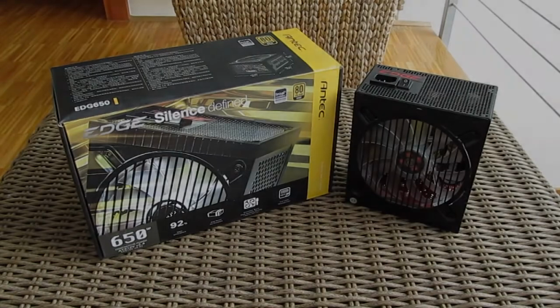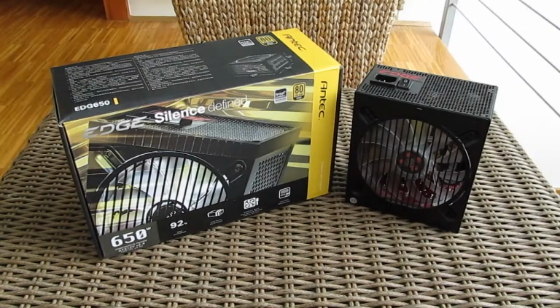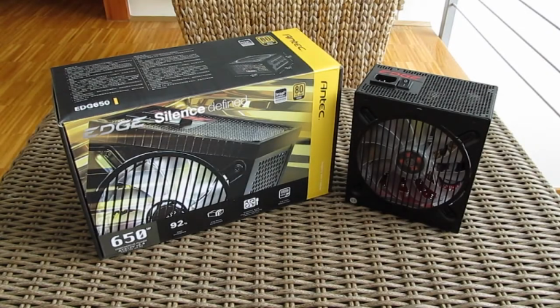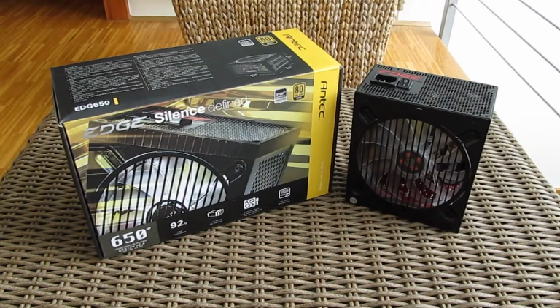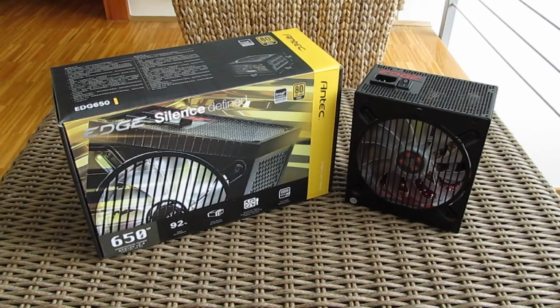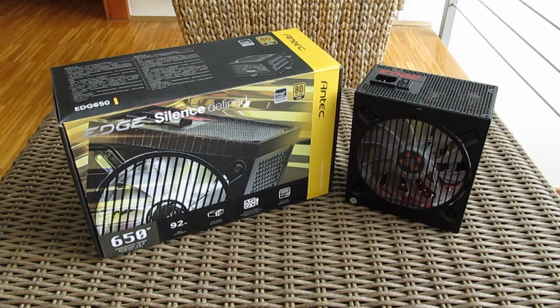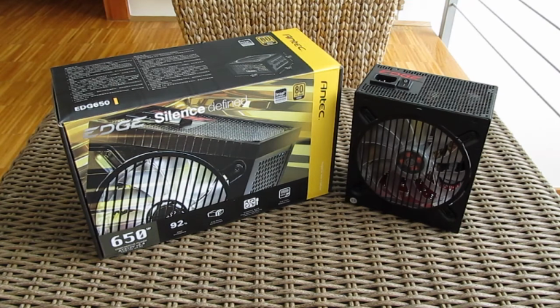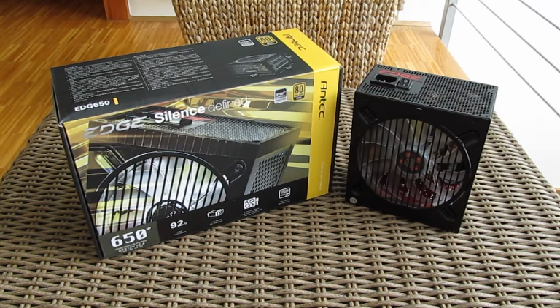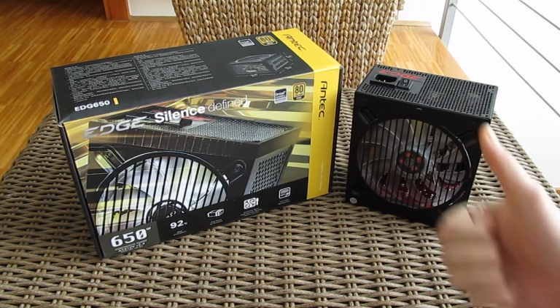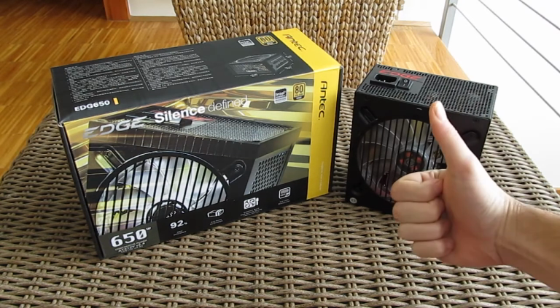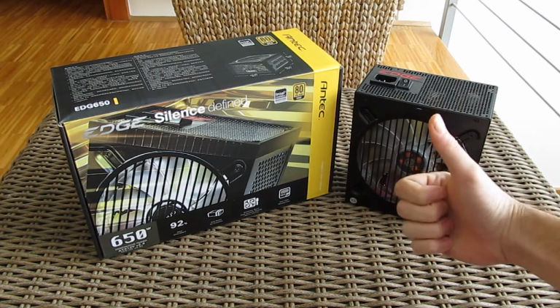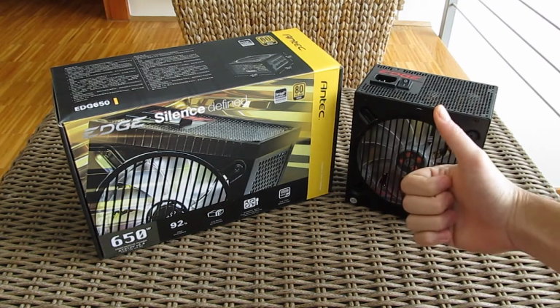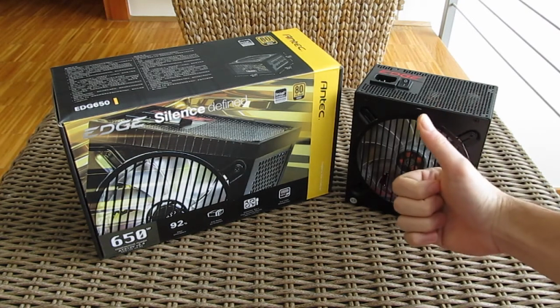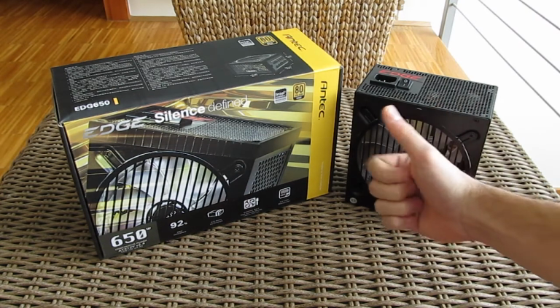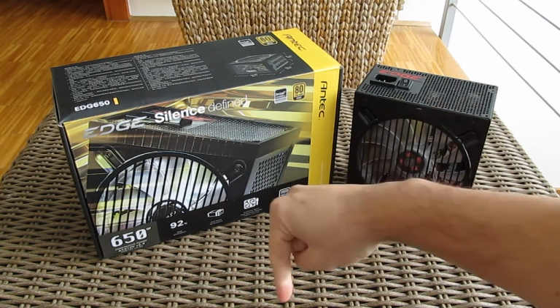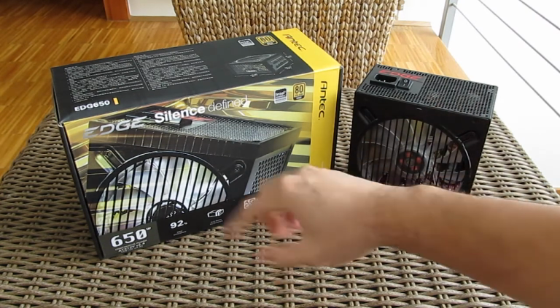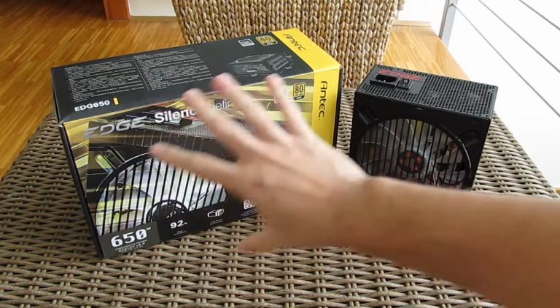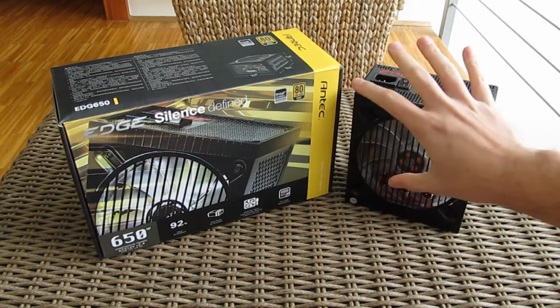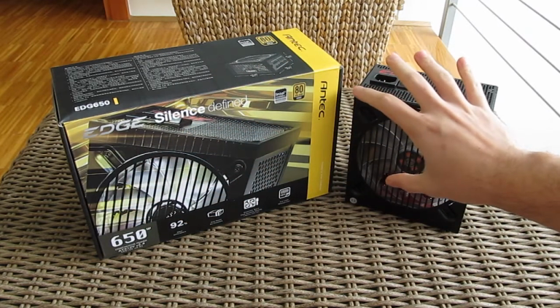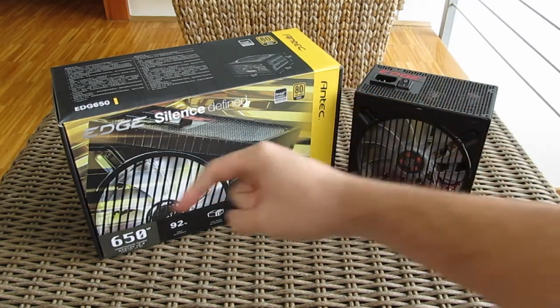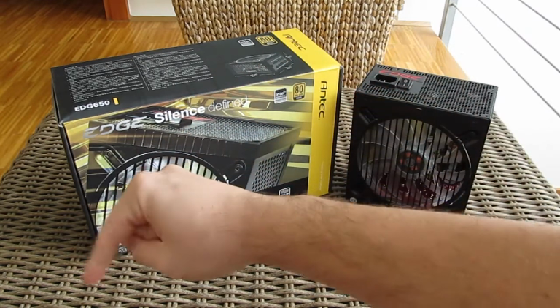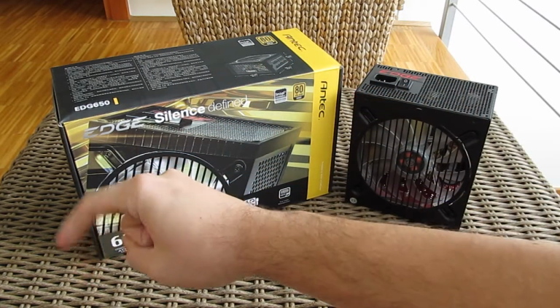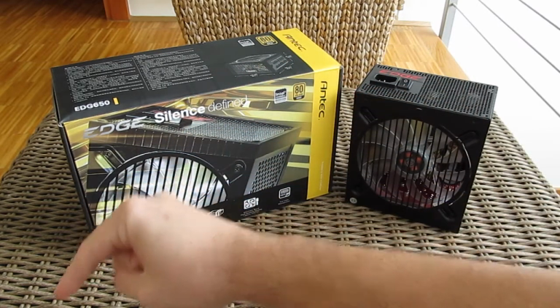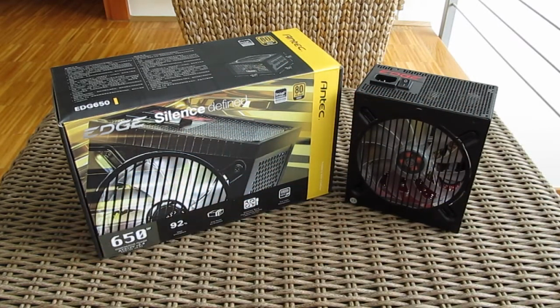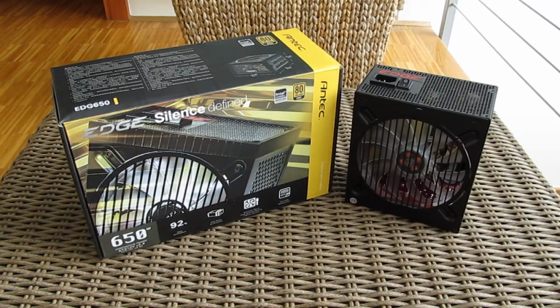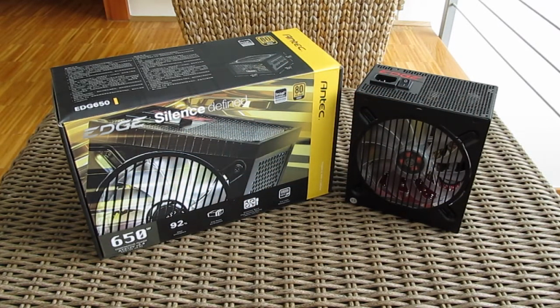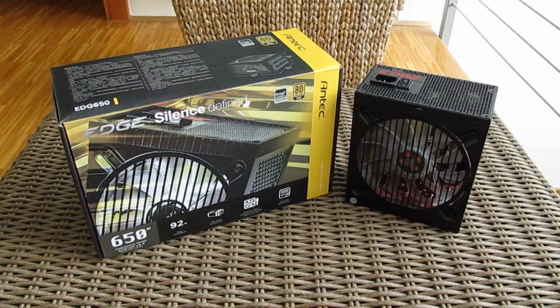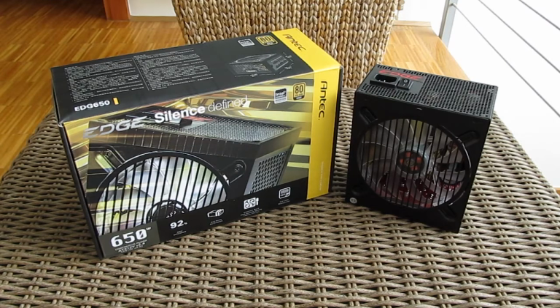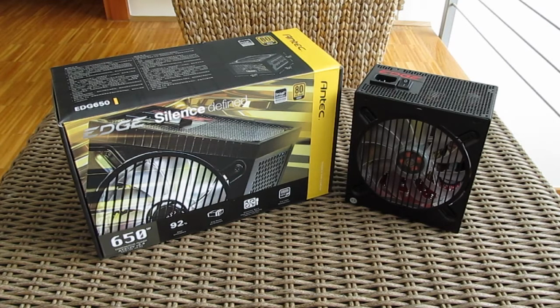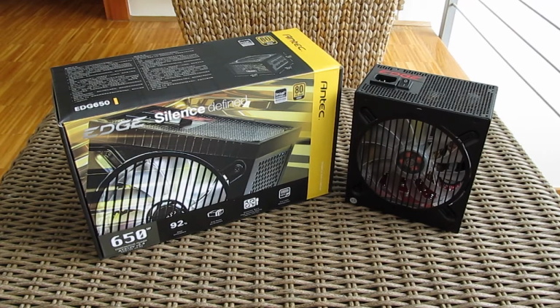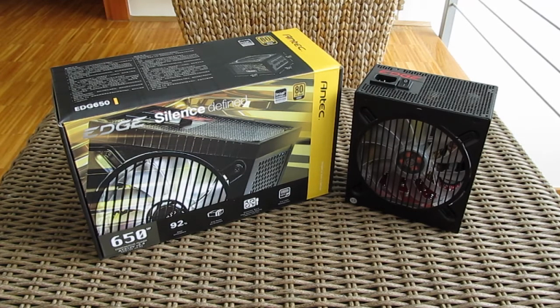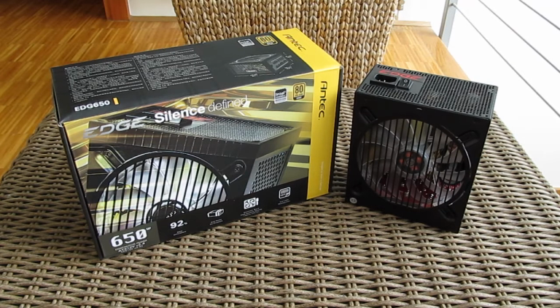Thank you guys once again for checking out our unboxing and quick preview of the Antec Edge power supply. Don't forget to give us a thumbs up if you liked our video, leave a comment if you have any questions about this product, and of course be sure to subscribe to our channel for more content like this, or you can check out our other videos from before.